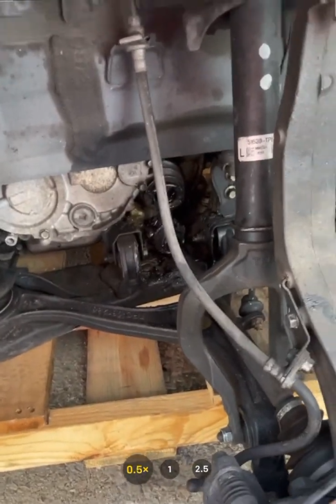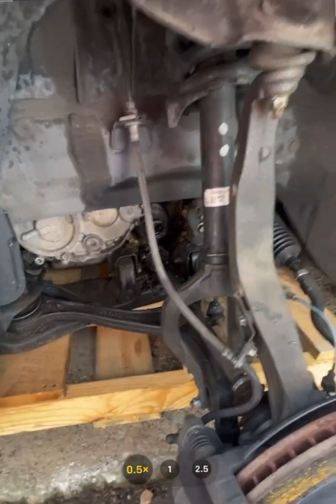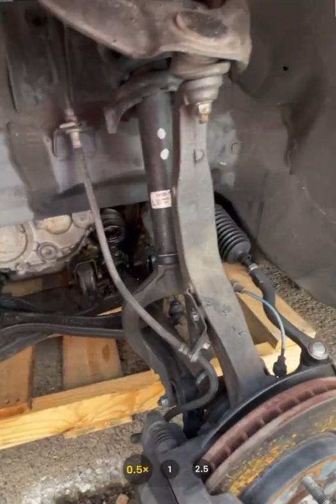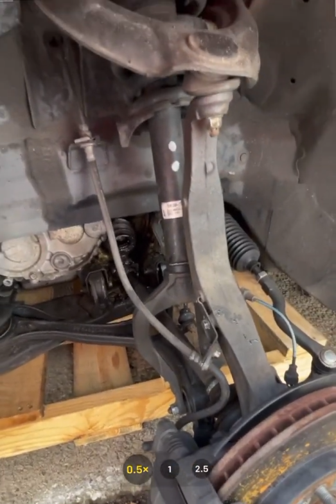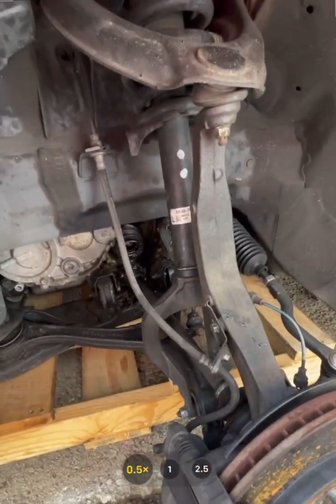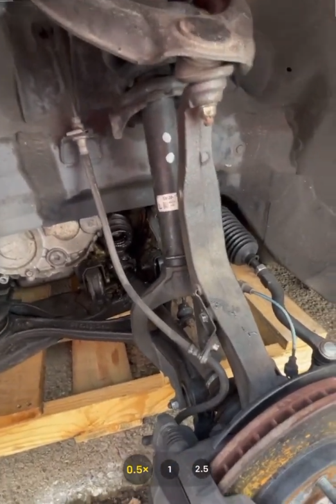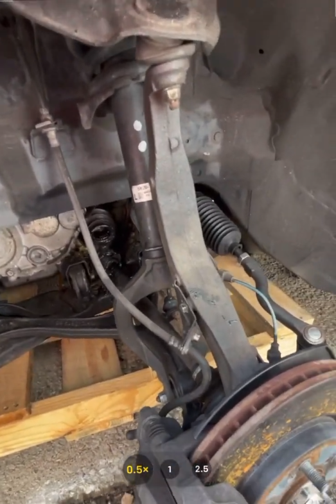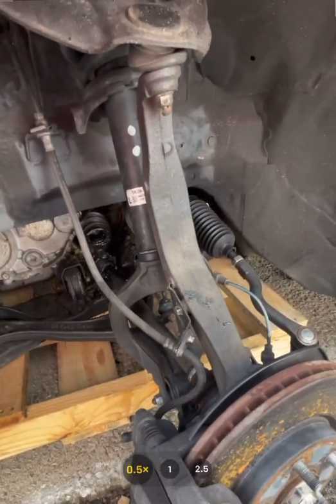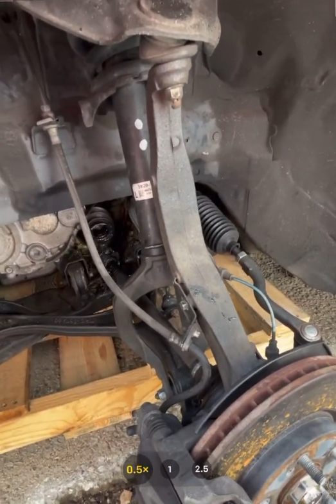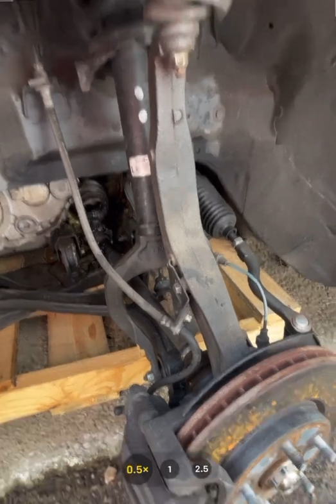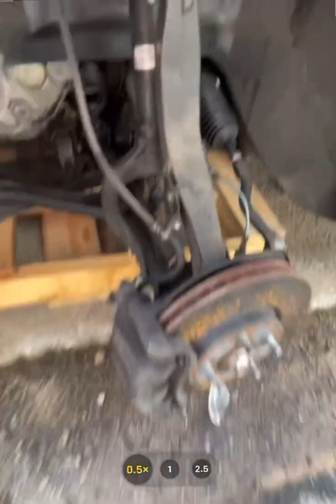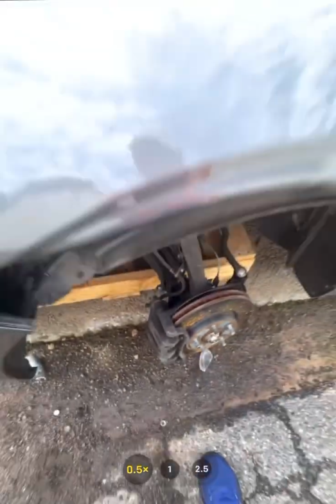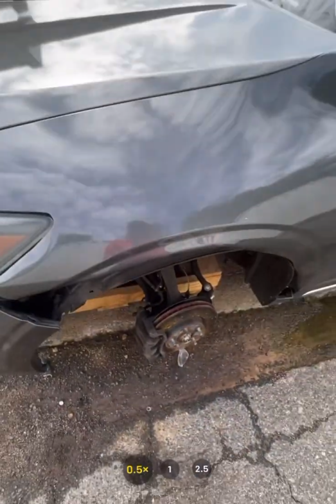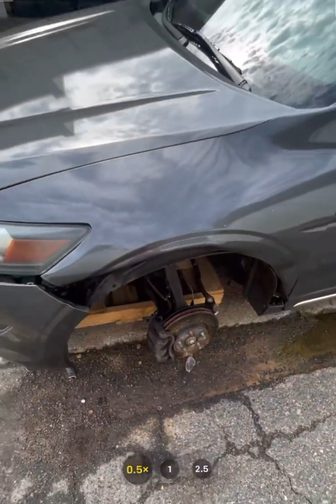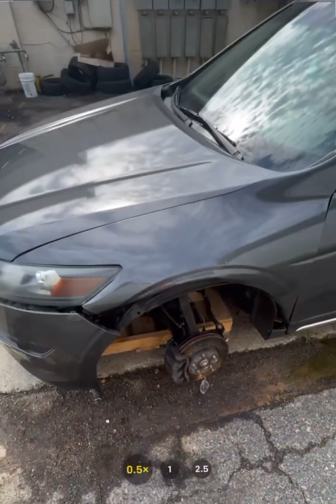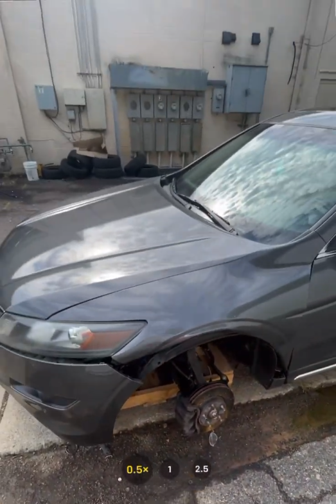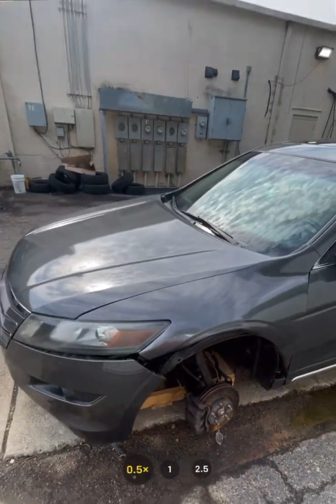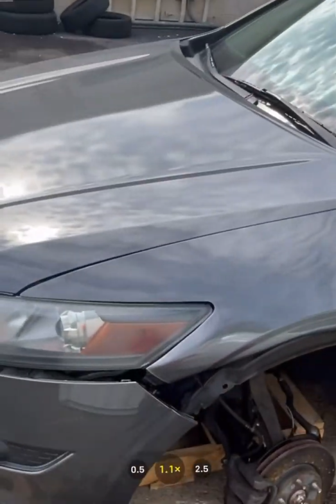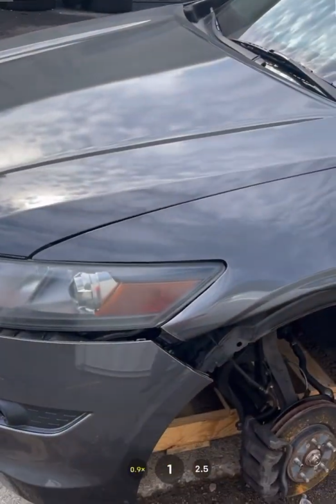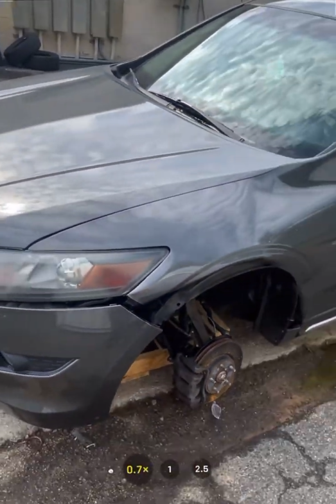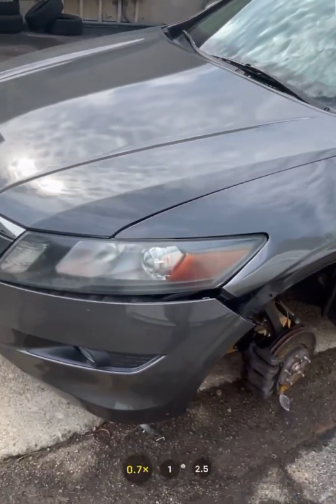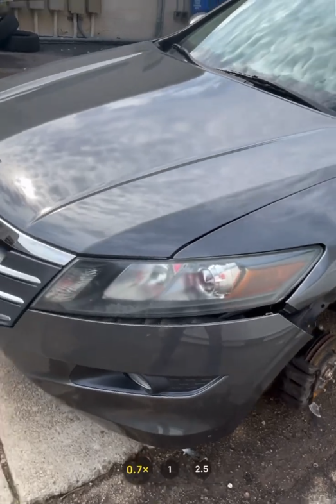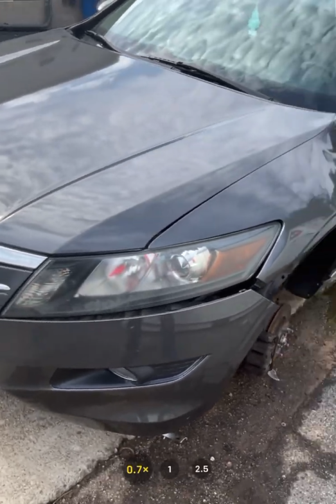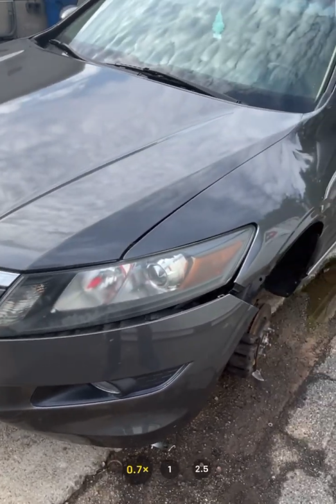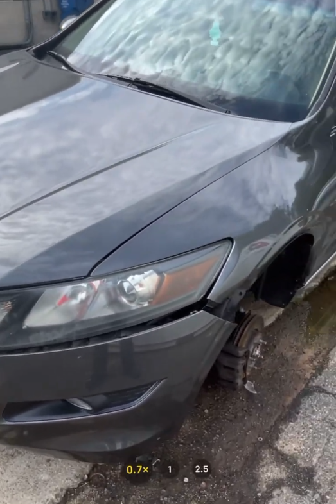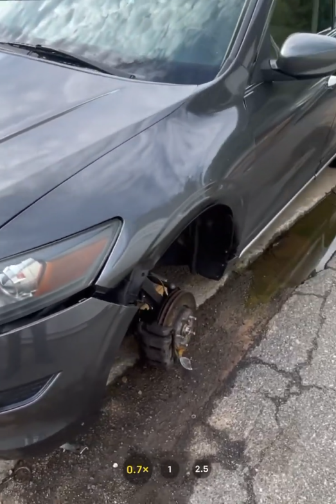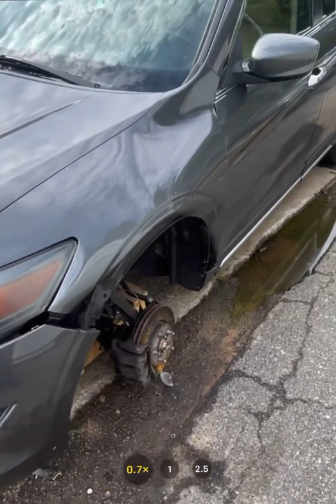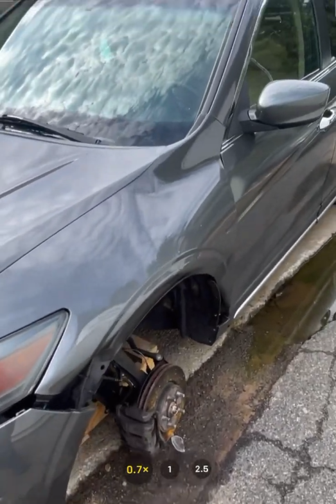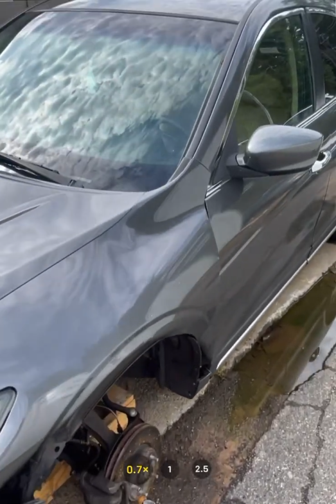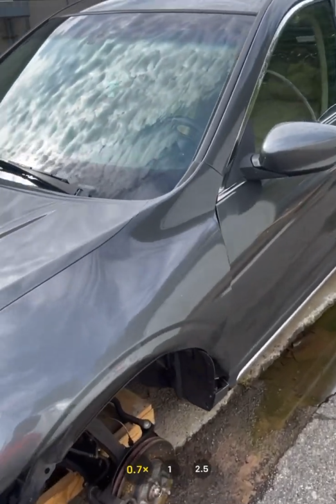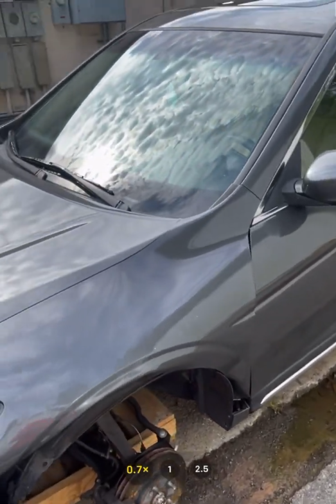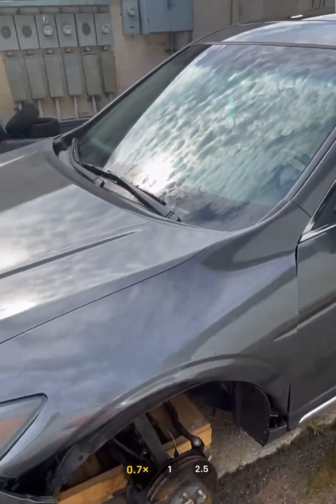Just on the mechanical side alone, no body work, she's looking at about thirty-five hundred dollars for the damages, plus whatever it costs to get the bumper and fender replaced.